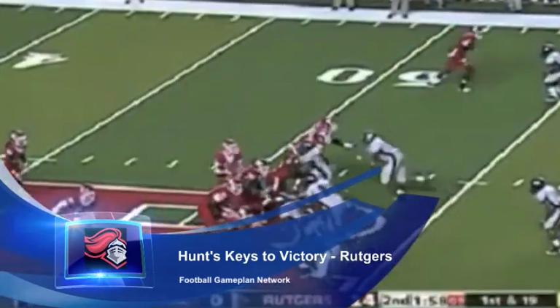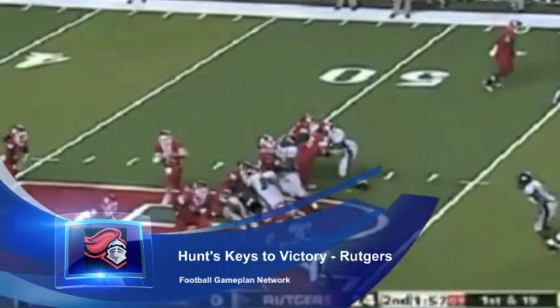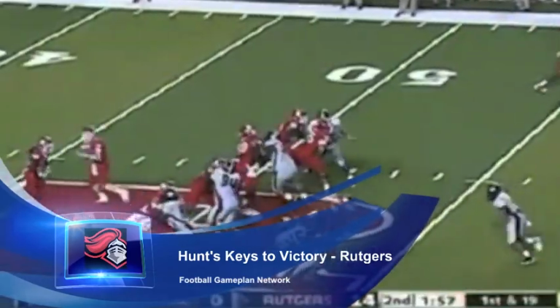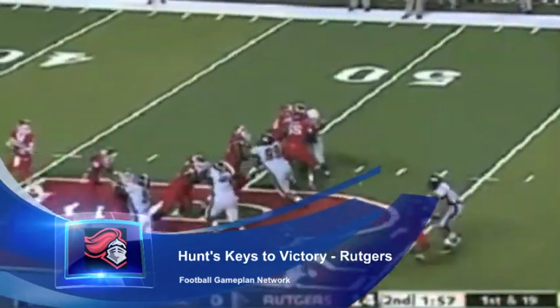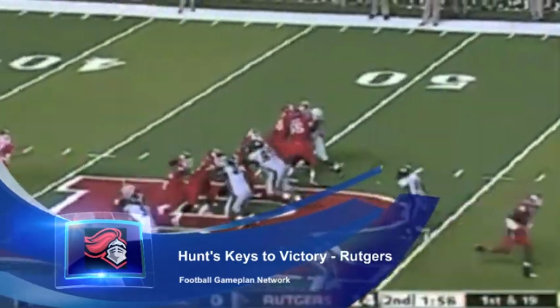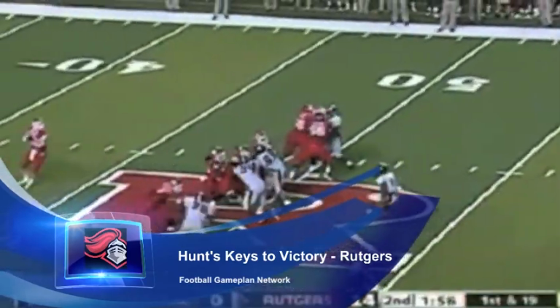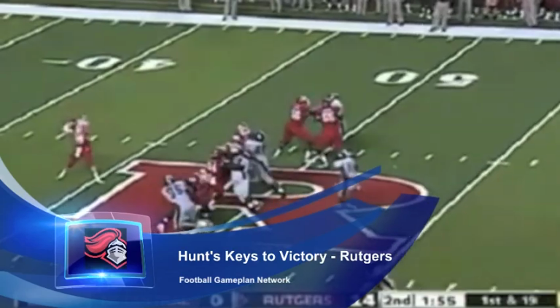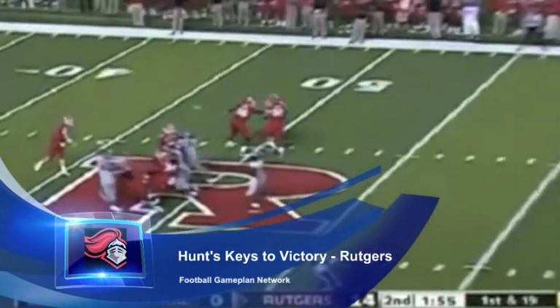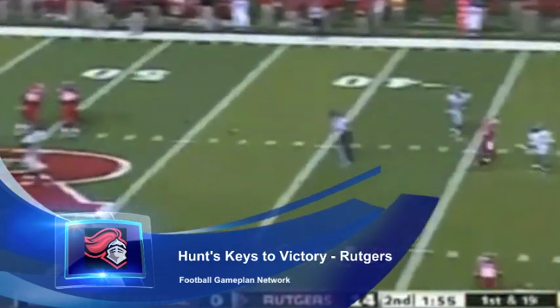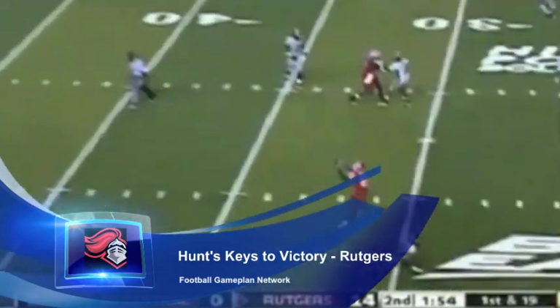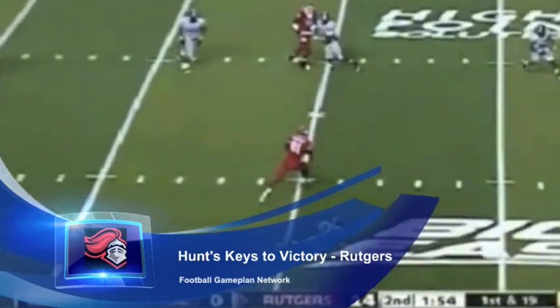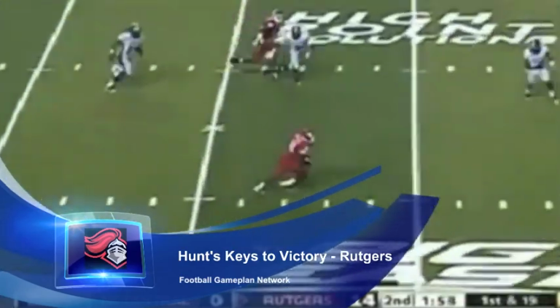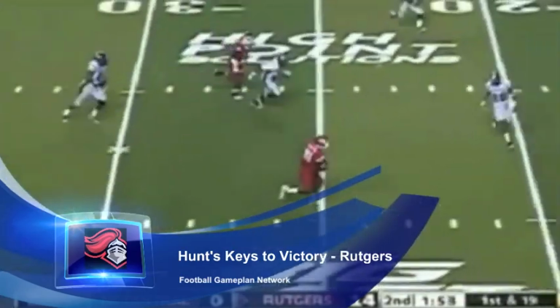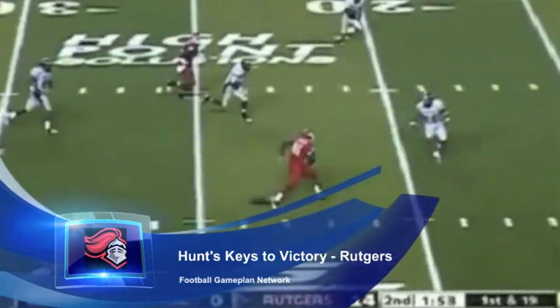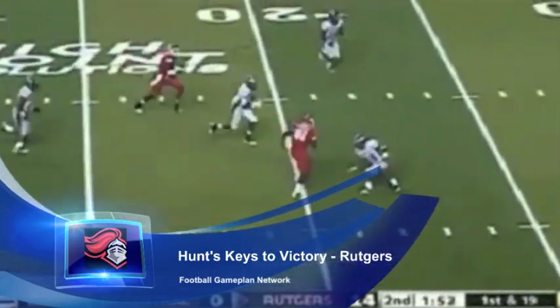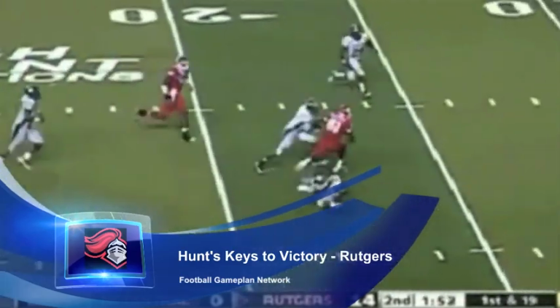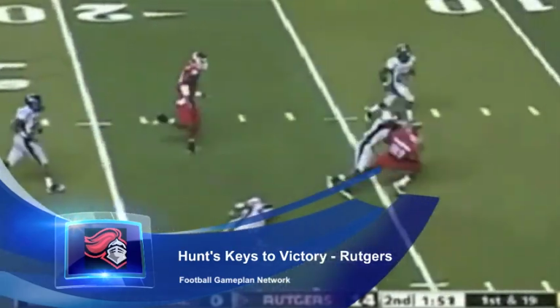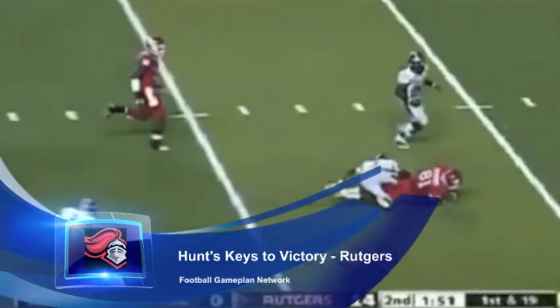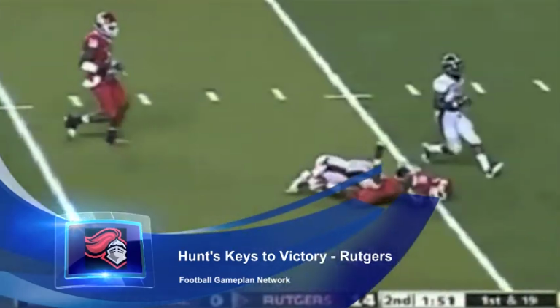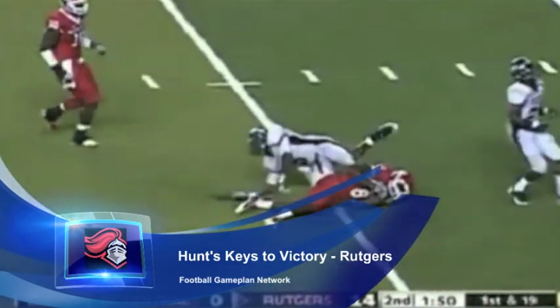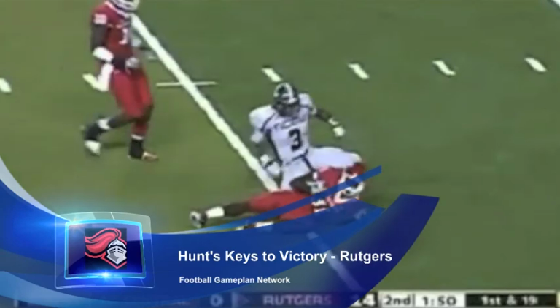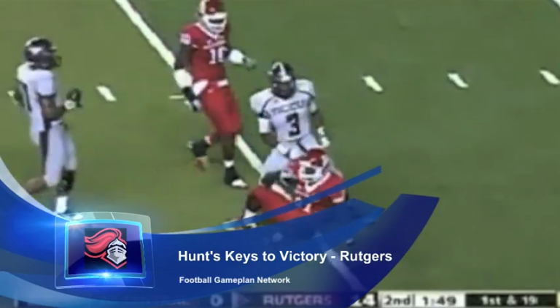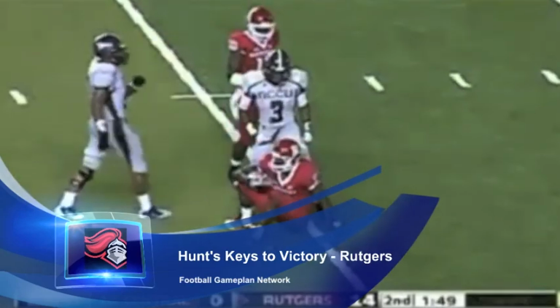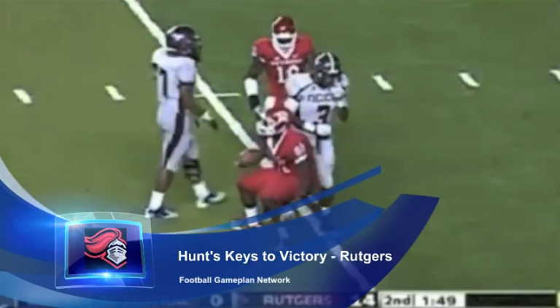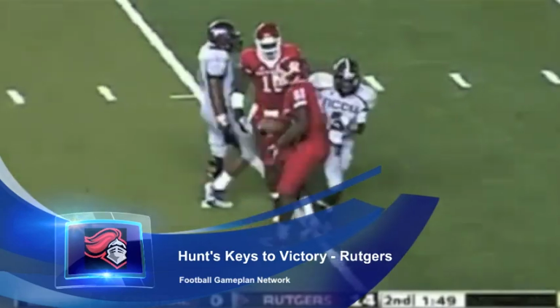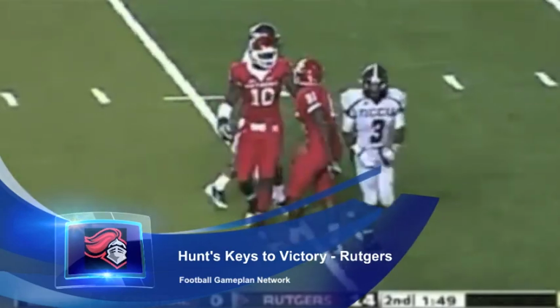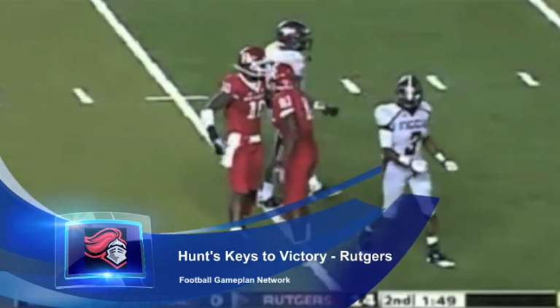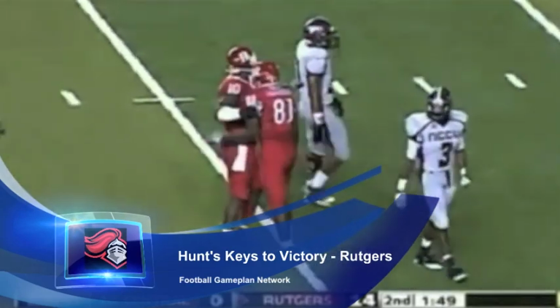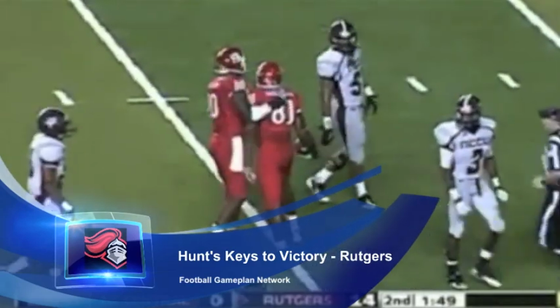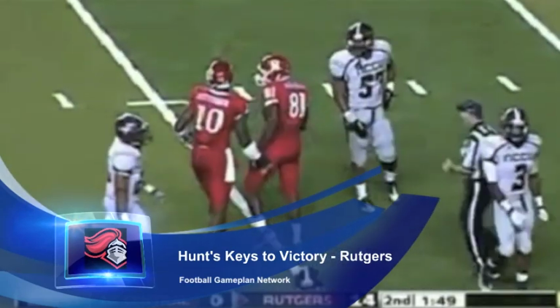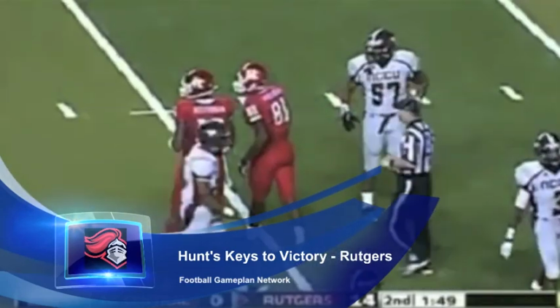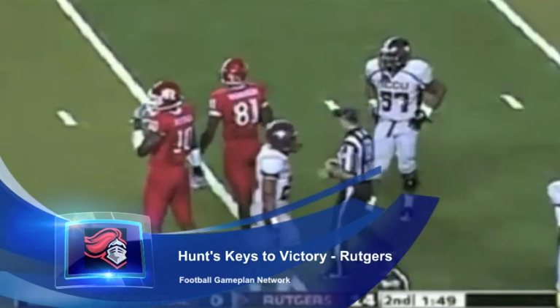That can't happen against a team like the Cyclones that has an outstanding secondary. They have to get more receivers involved — guys like Brandon Coleman and Perron Pratt. Those guys have to get involved in the passing game to take some of the pressure off Mohamed Sanu.